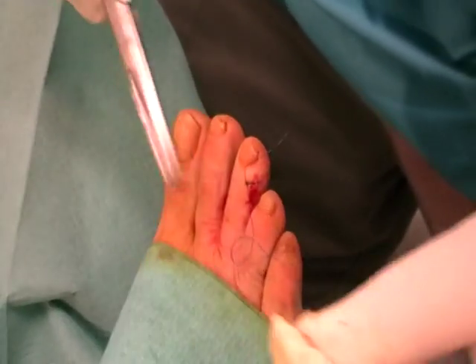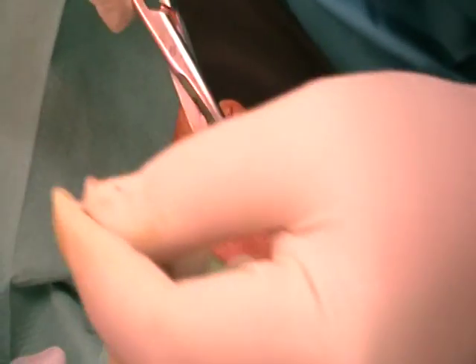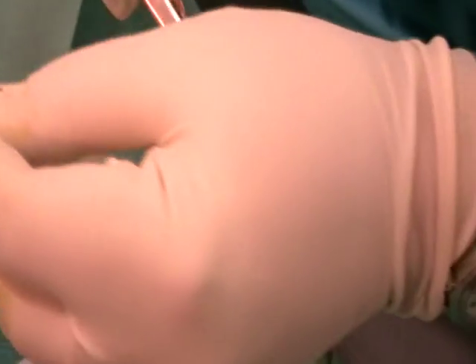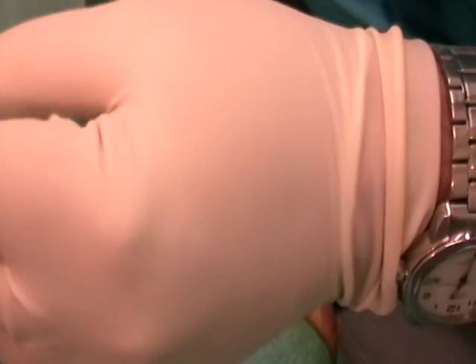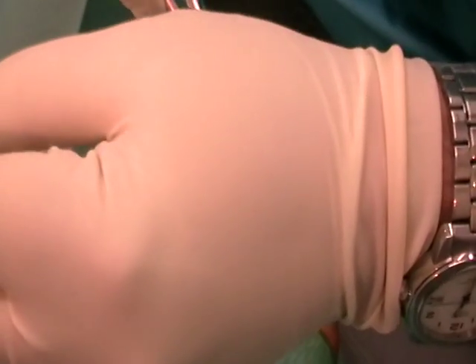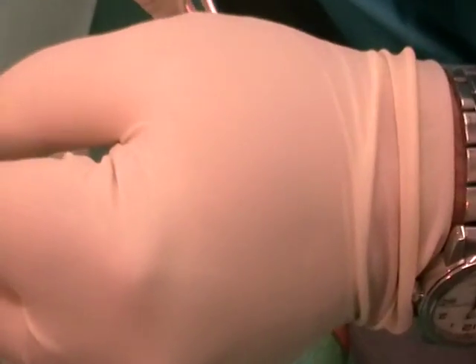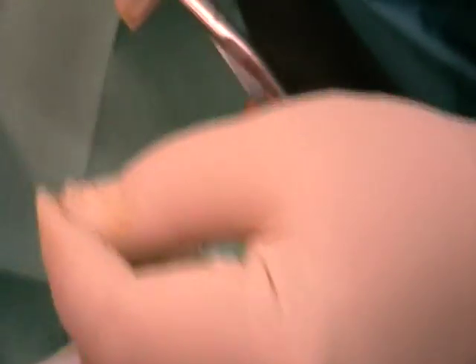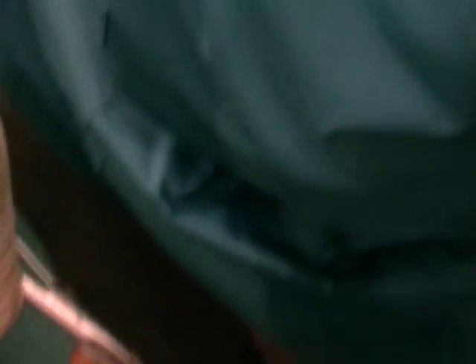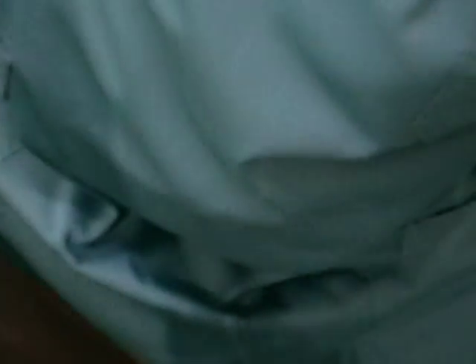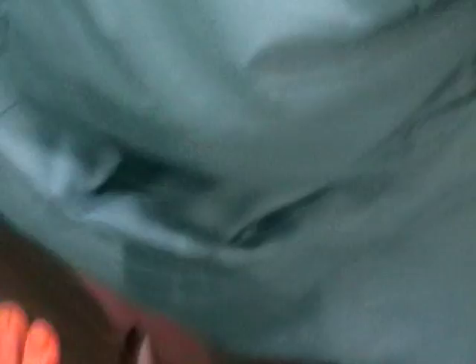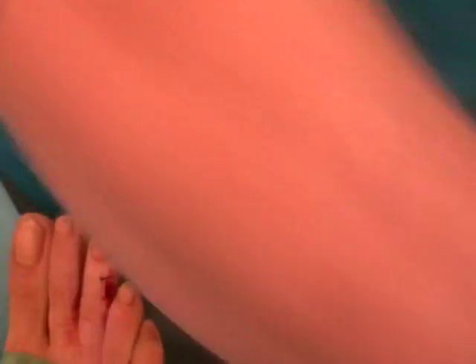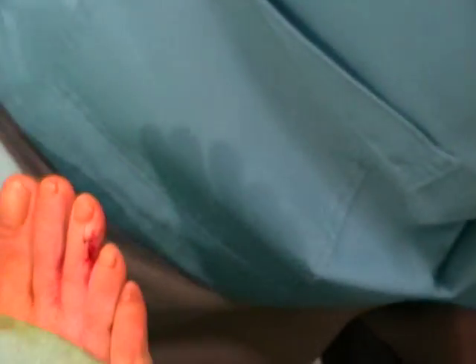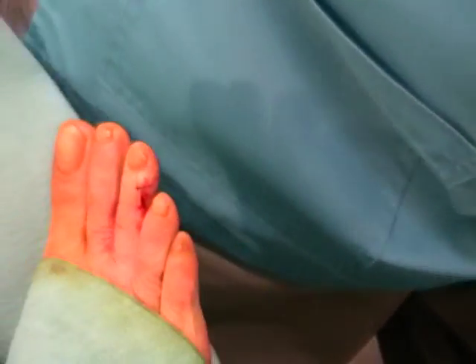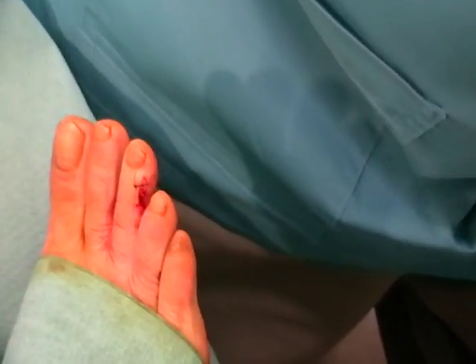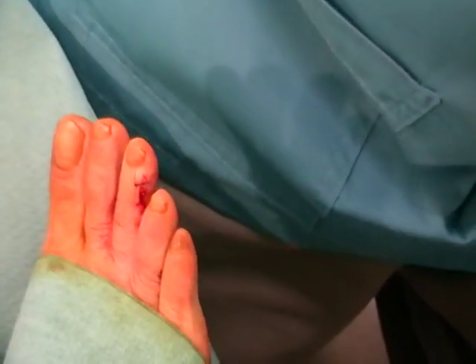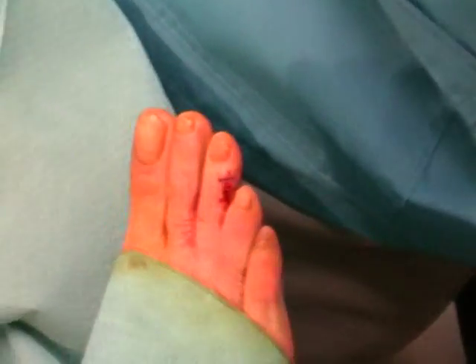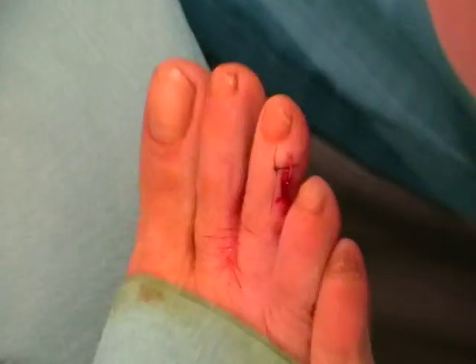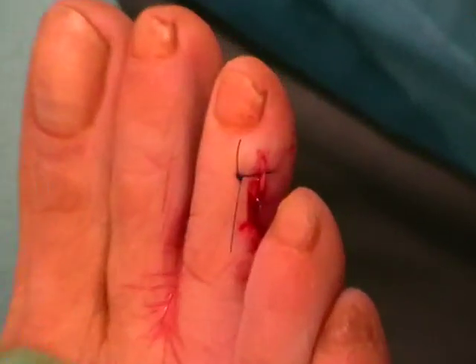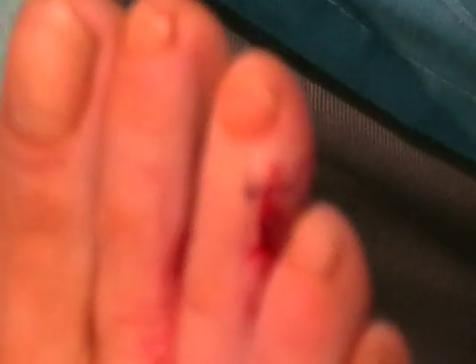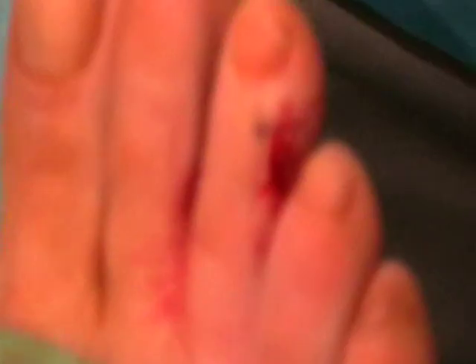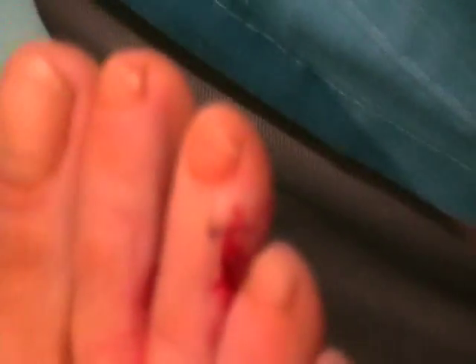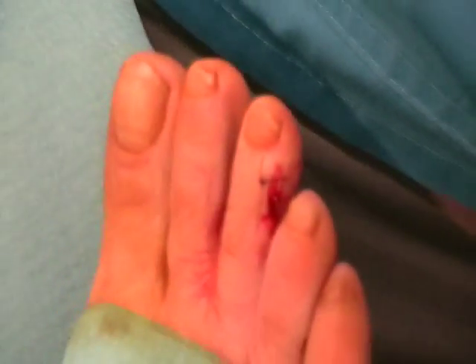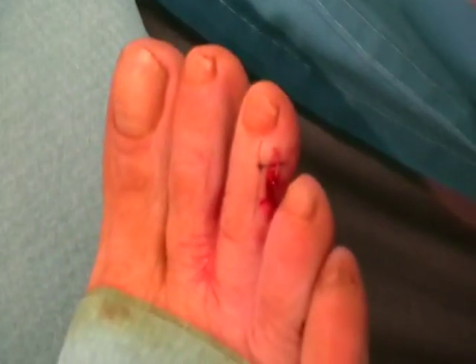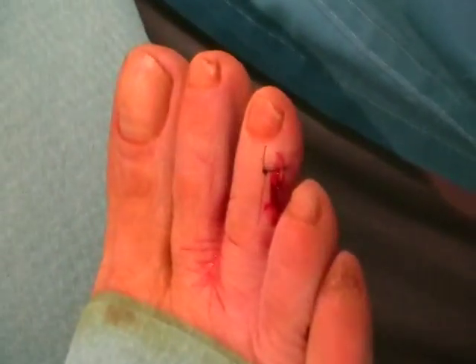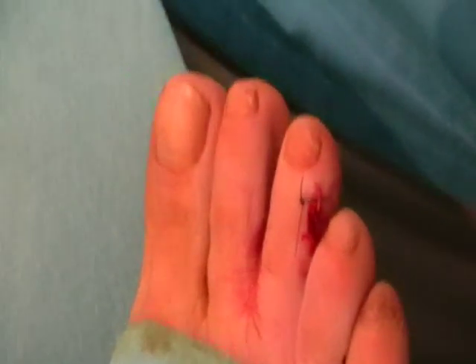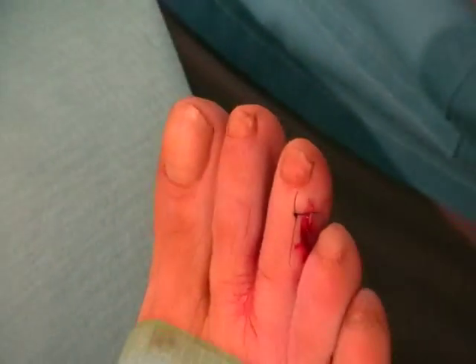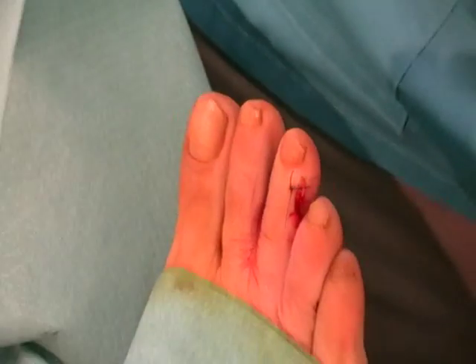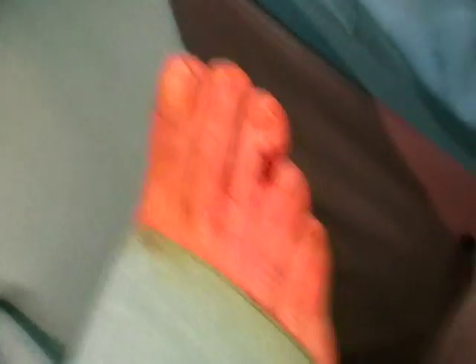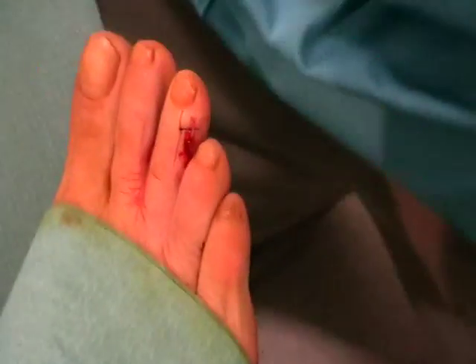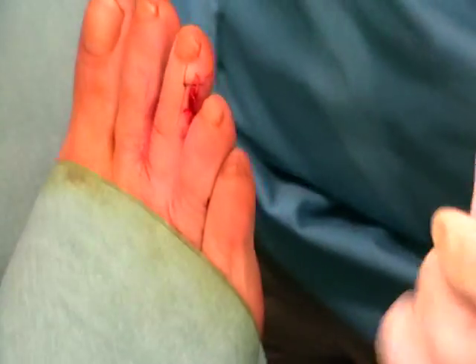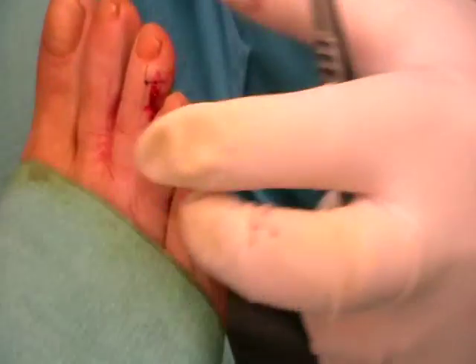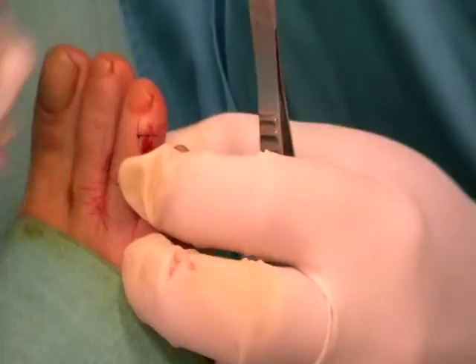You cannot completely close the wound, of course, because we have removed skin. But this will heal, and this as well.